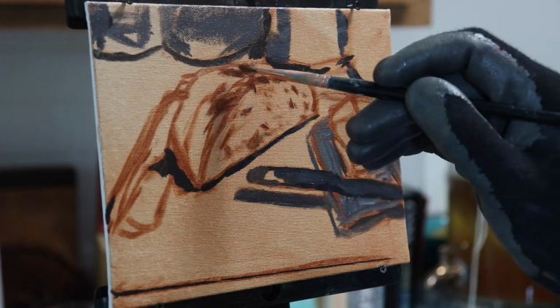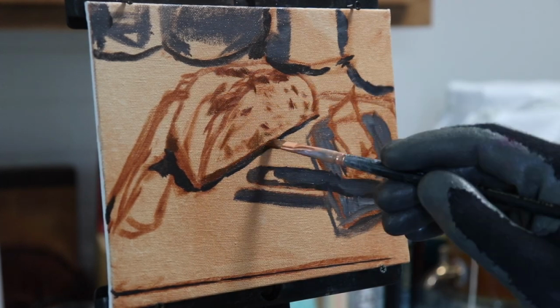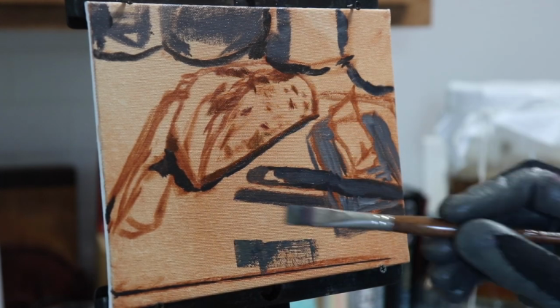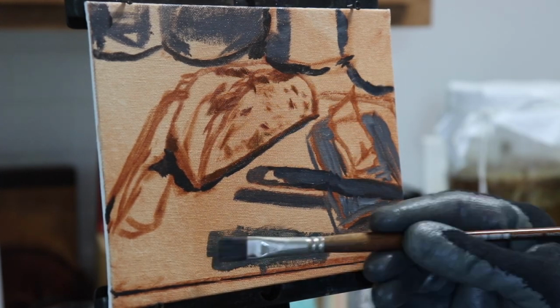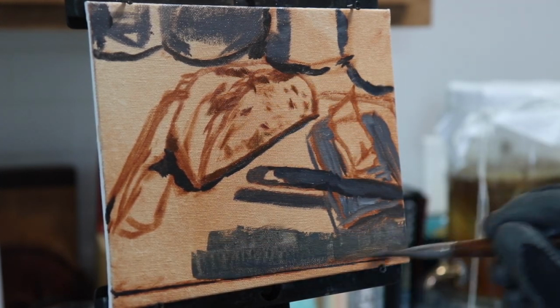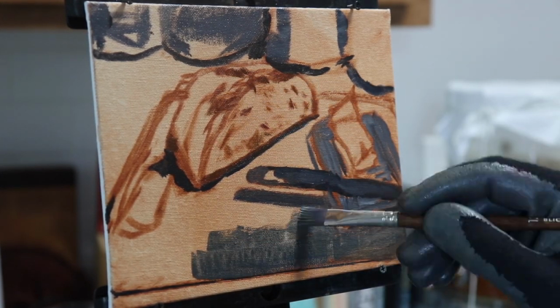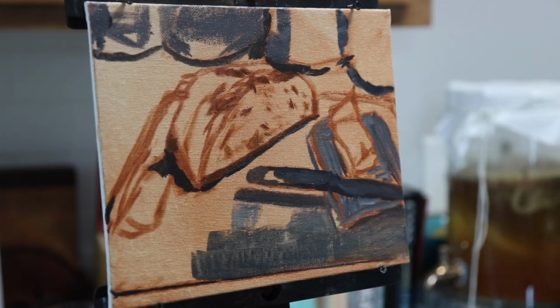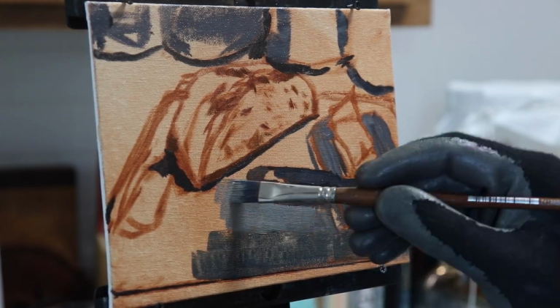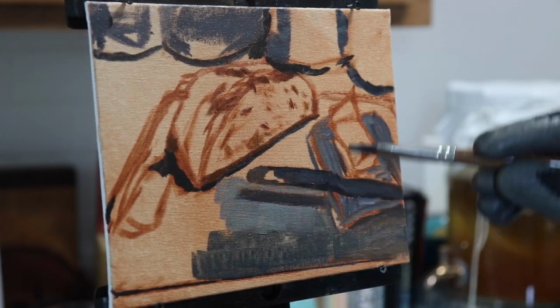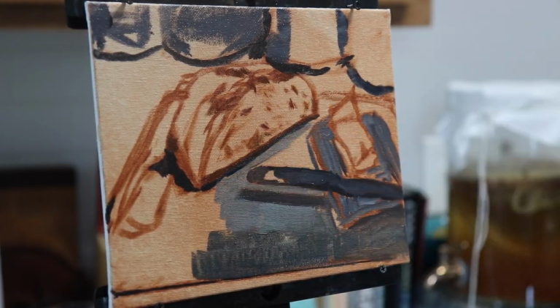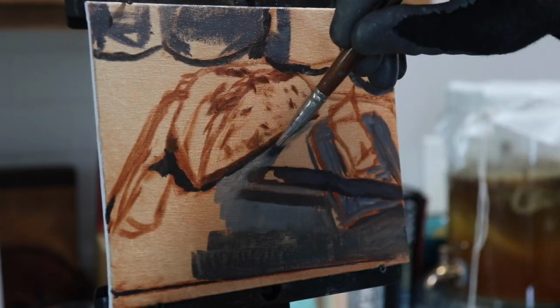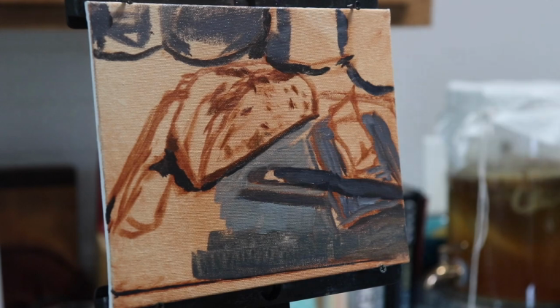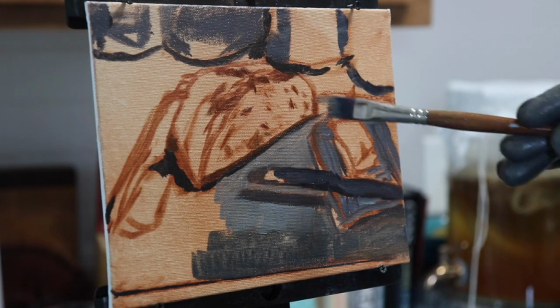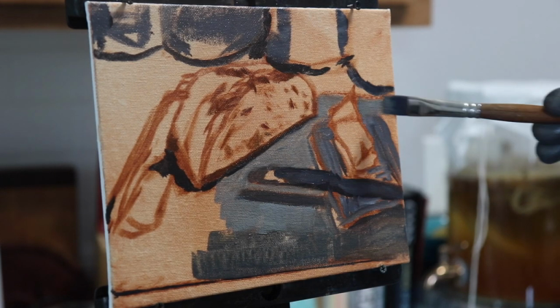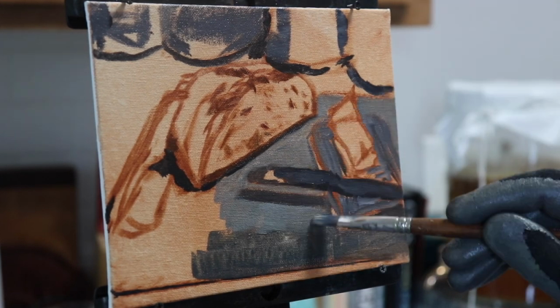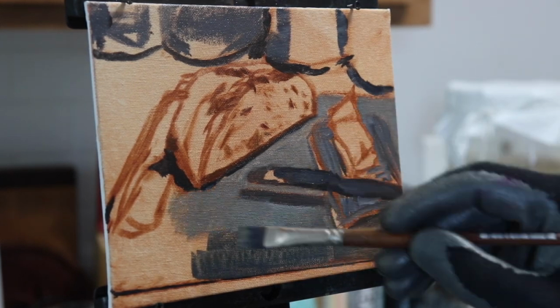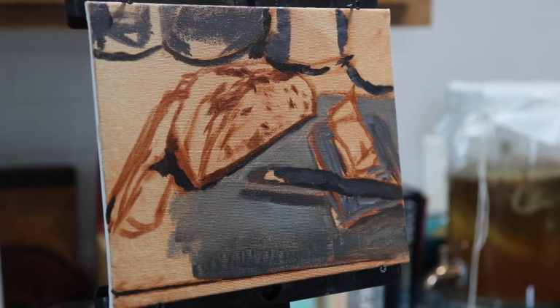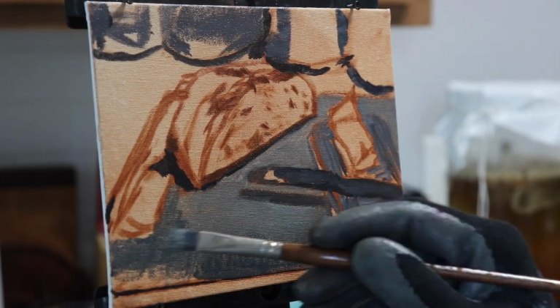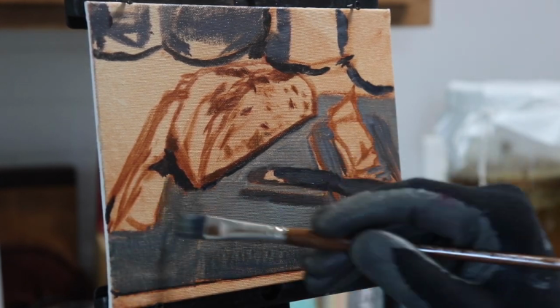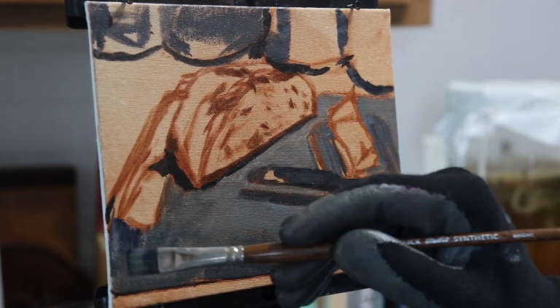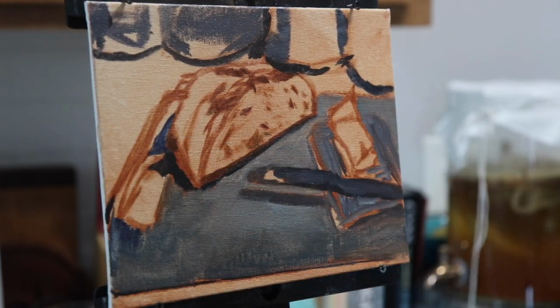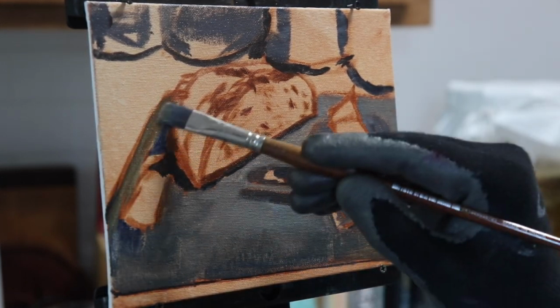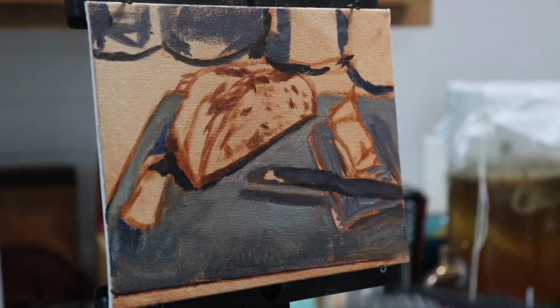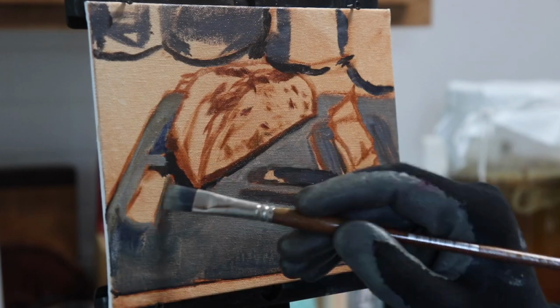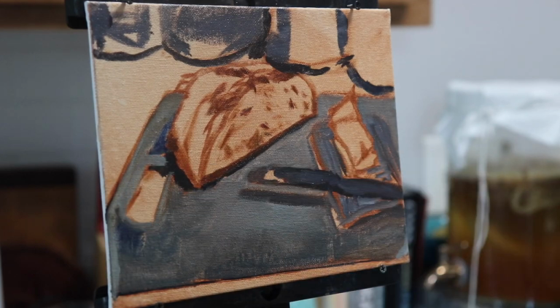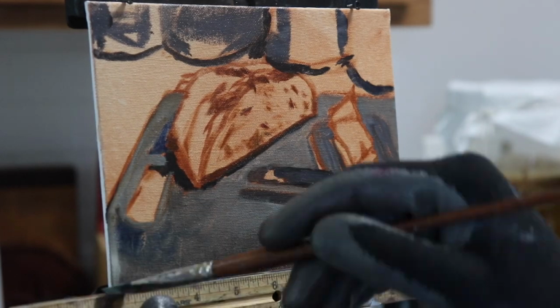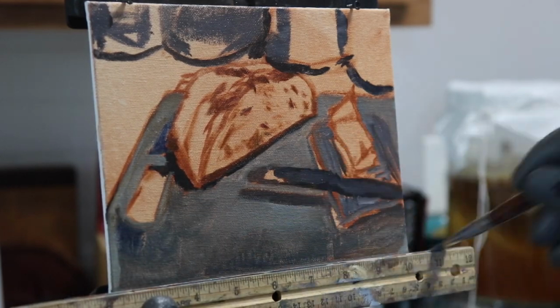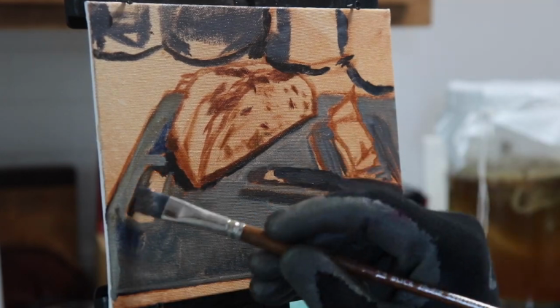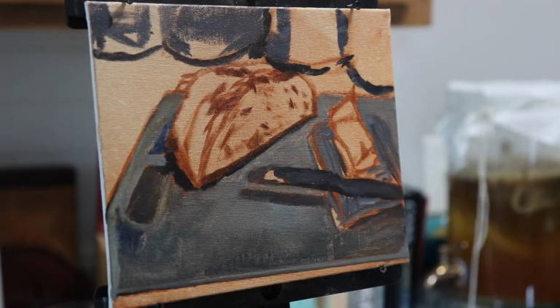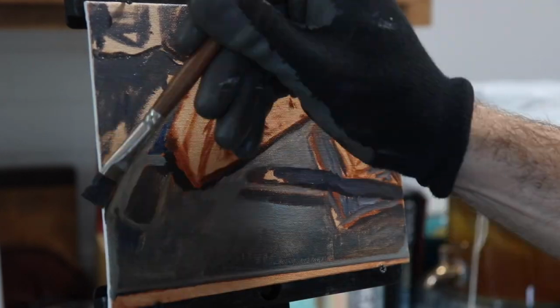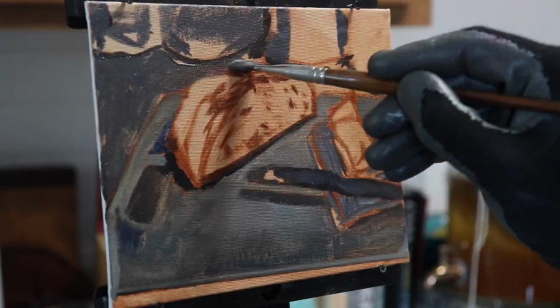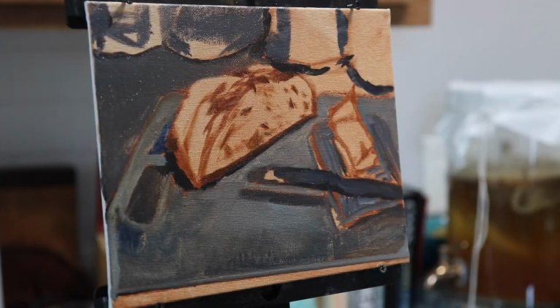Now I jump ahead here to add the reflection on this knife to get a good working sense of the tonal values within that specific shape. And by laying in this light, I will be able to better judge other lights that I lay in elsewhere in the painting.